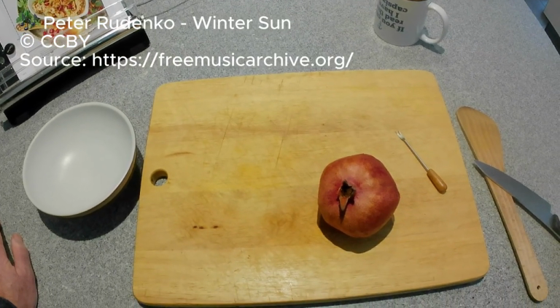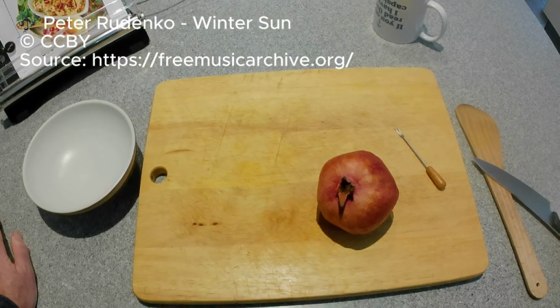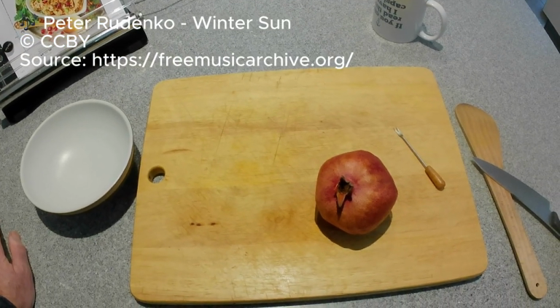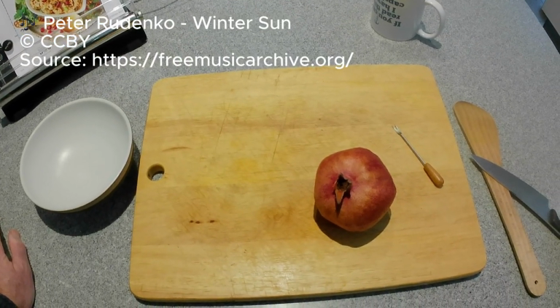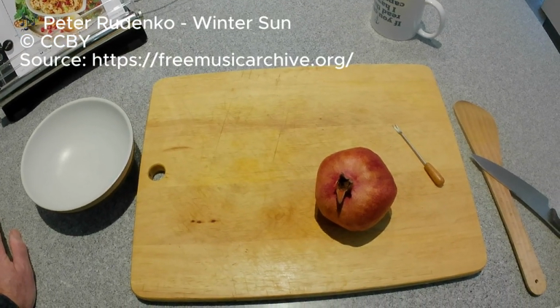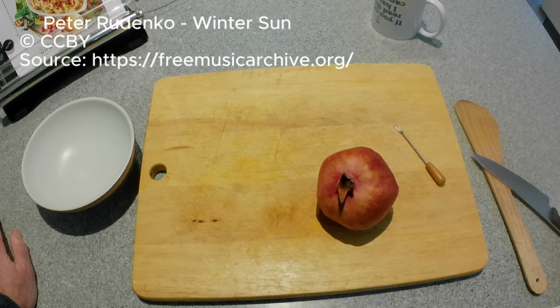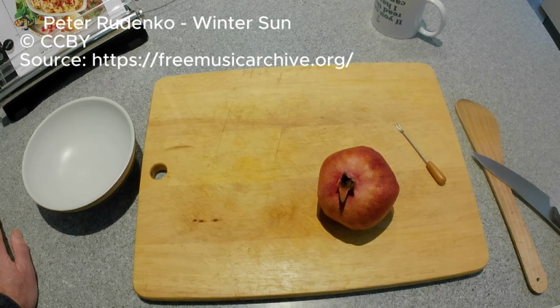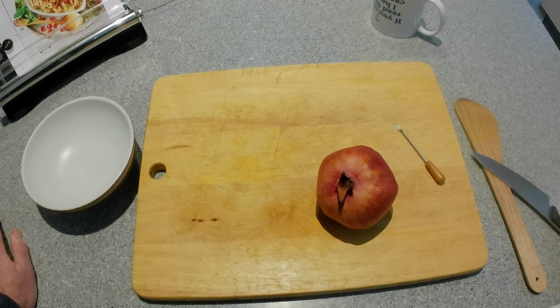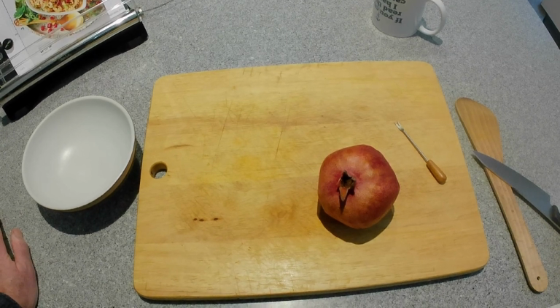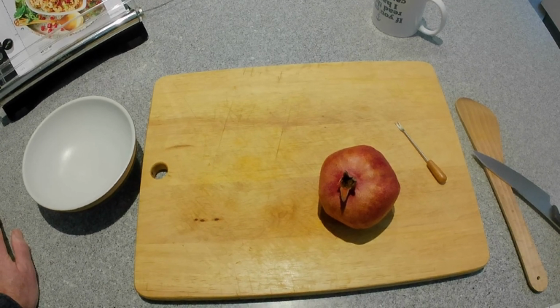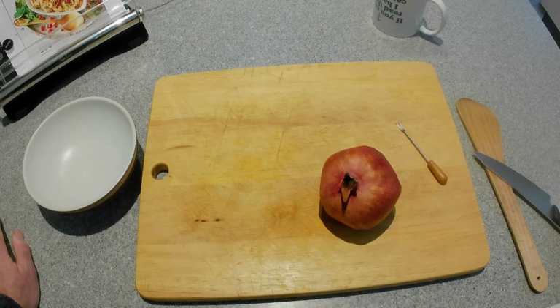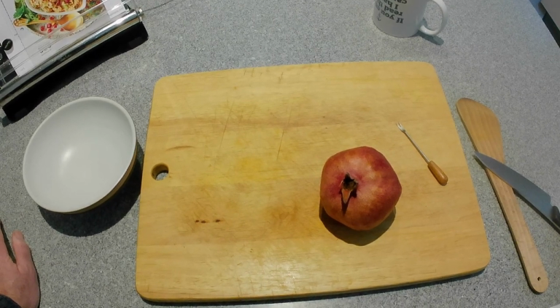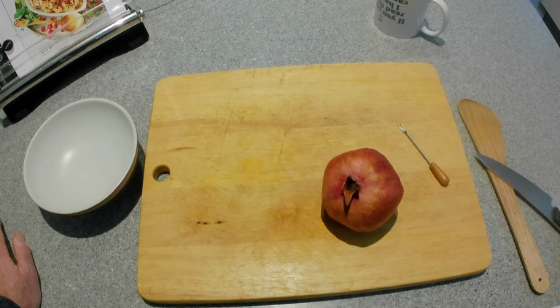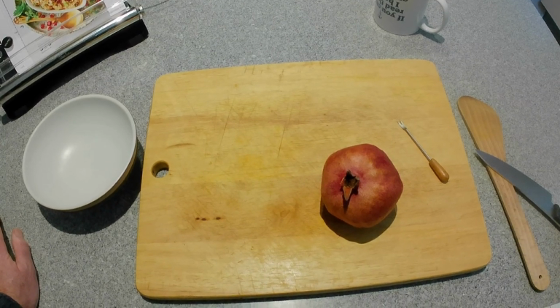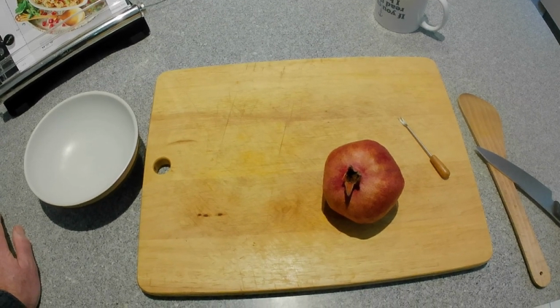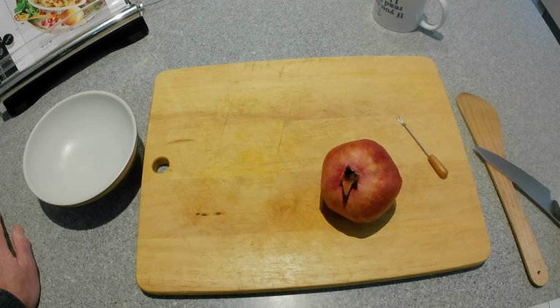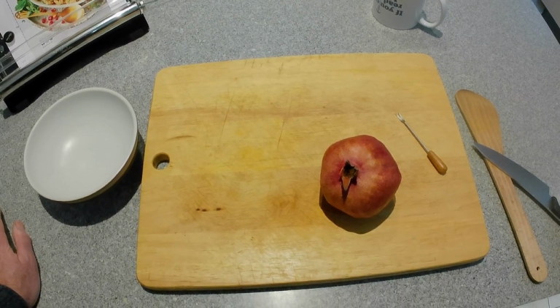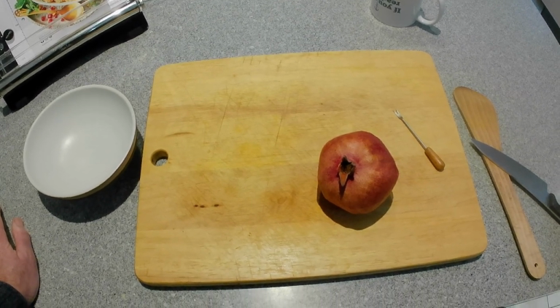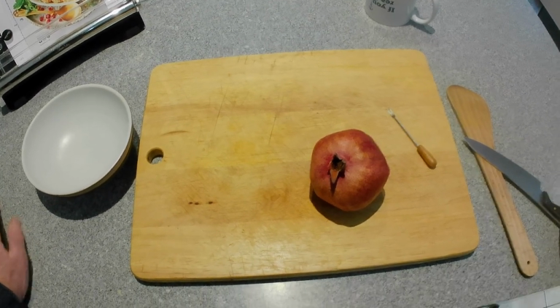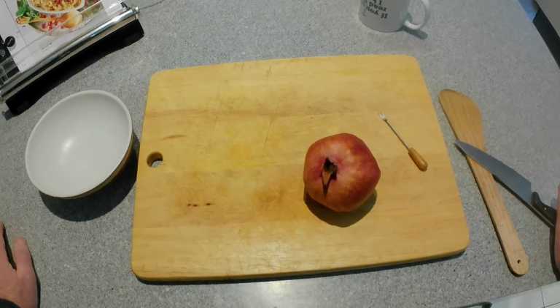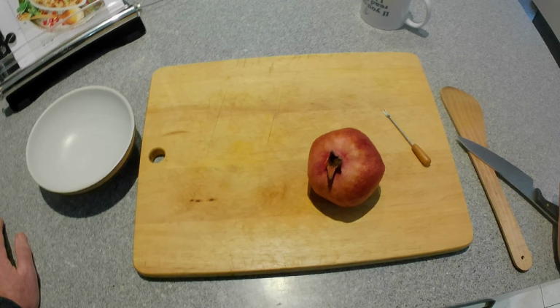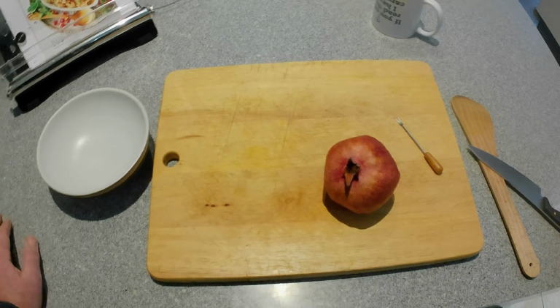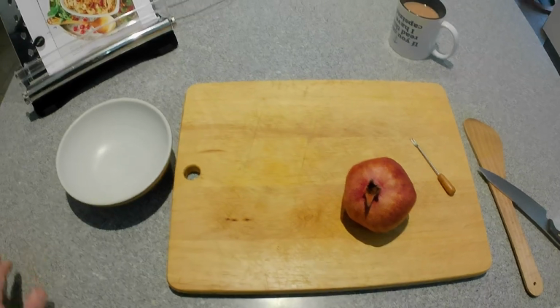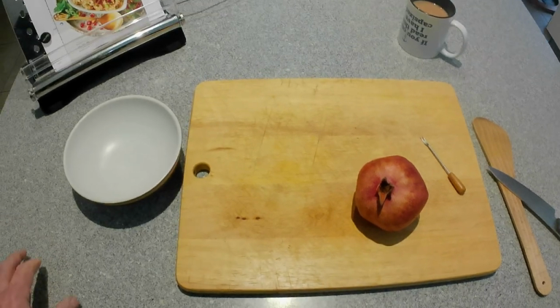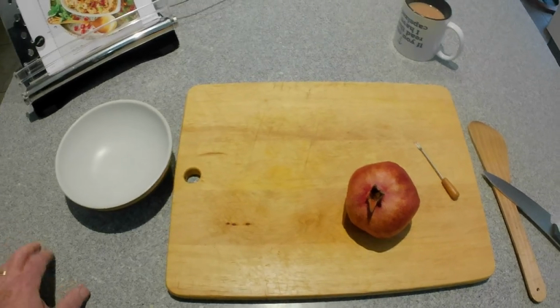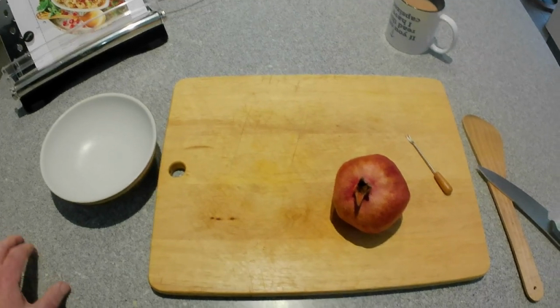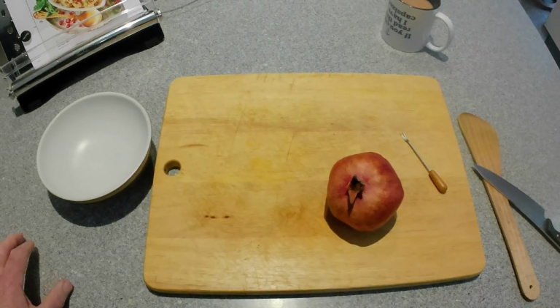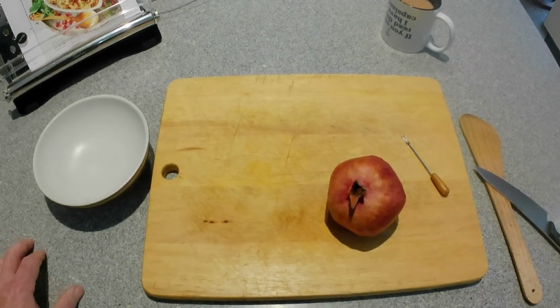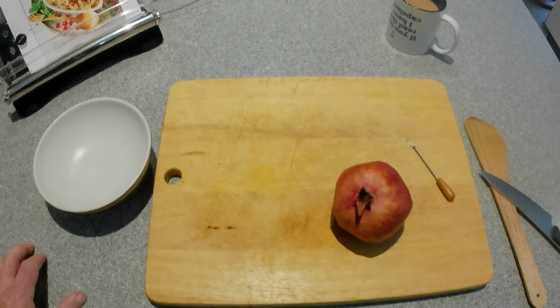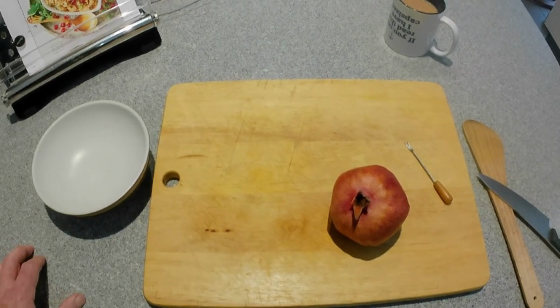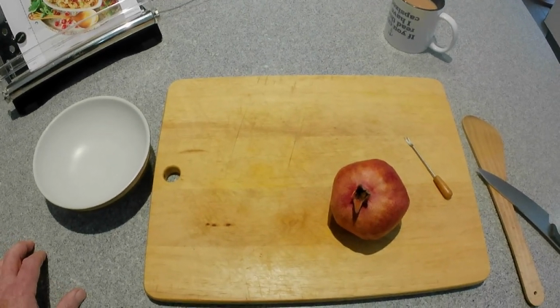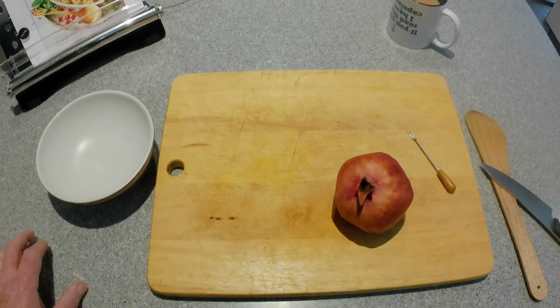Hi guys, it's John here. I did promise a while back I was going to show you one of my favorite kitchen hacks, but my camera failed to record so I couldn't. So here we are again.